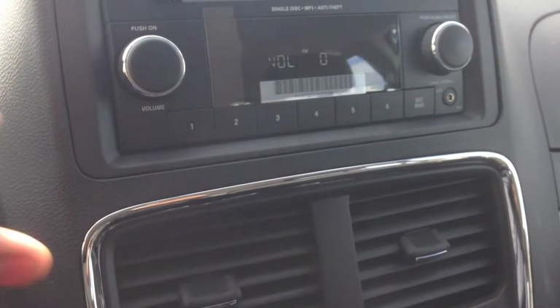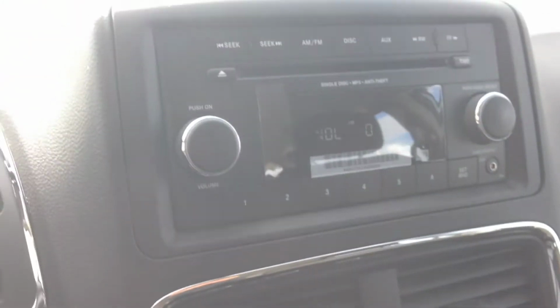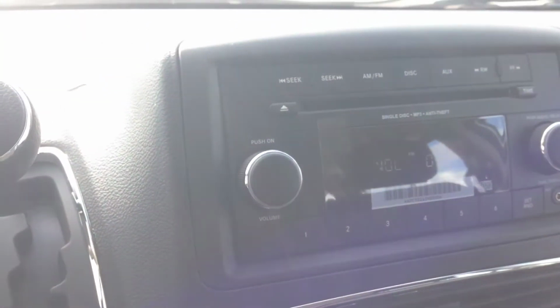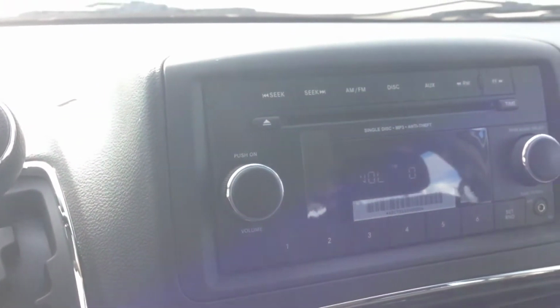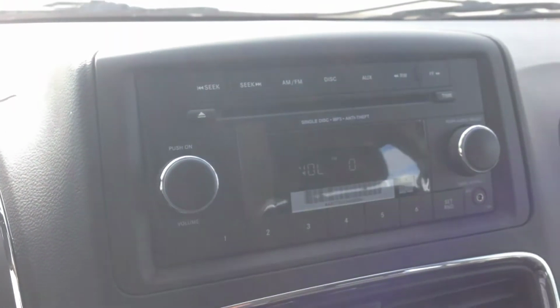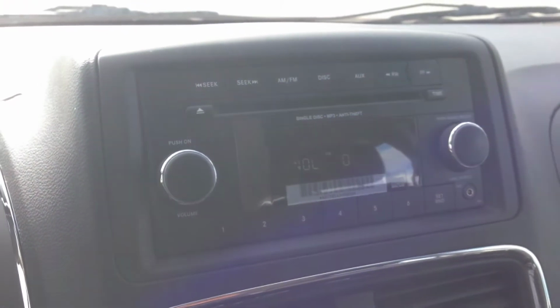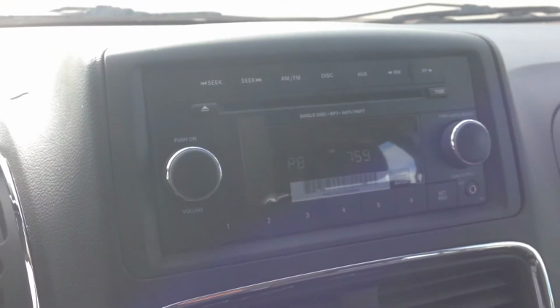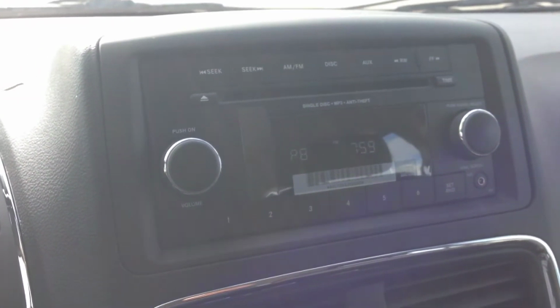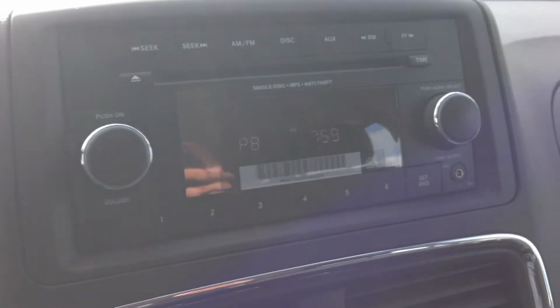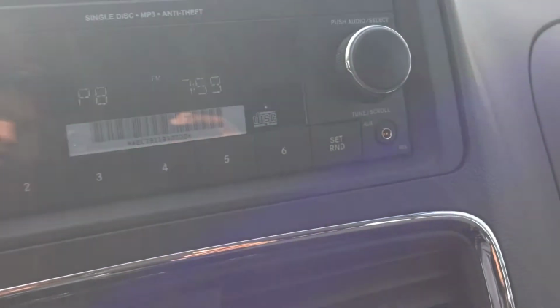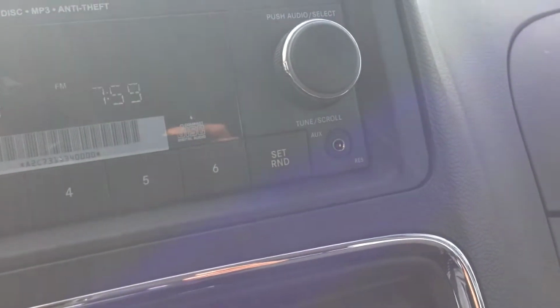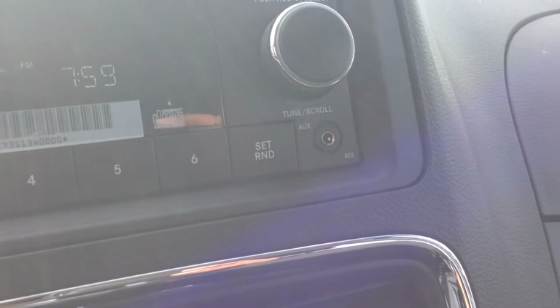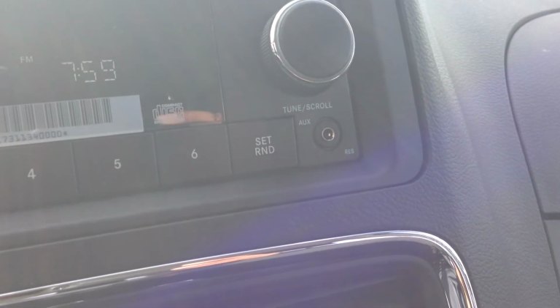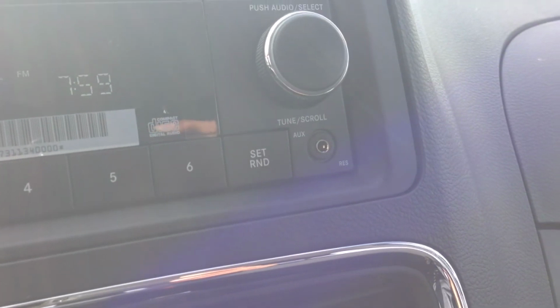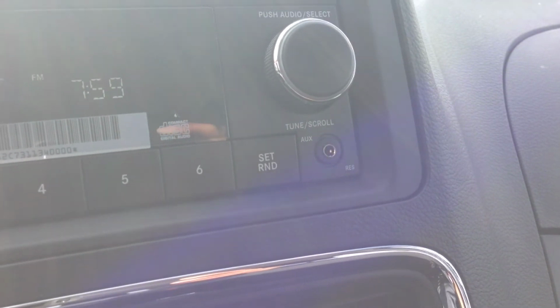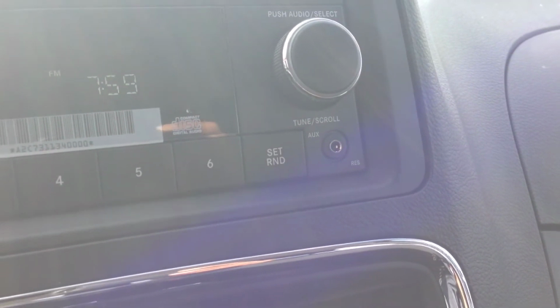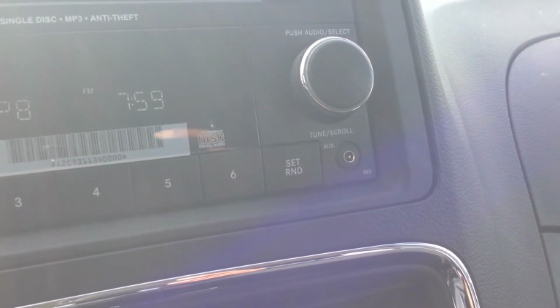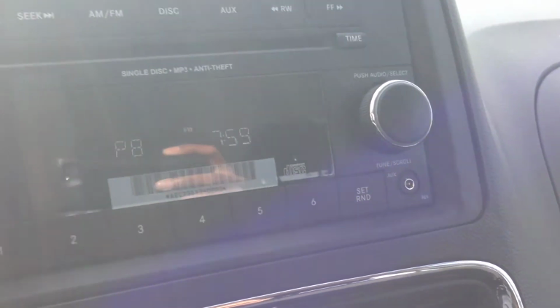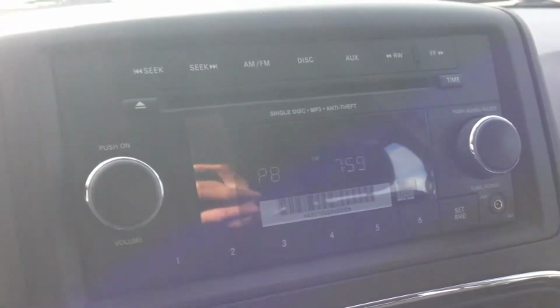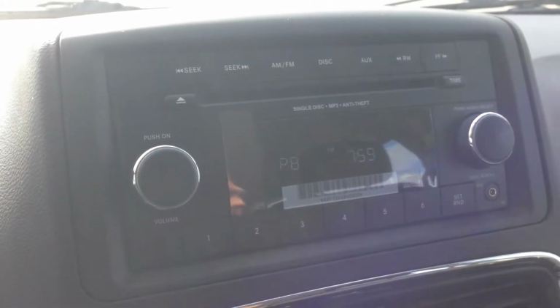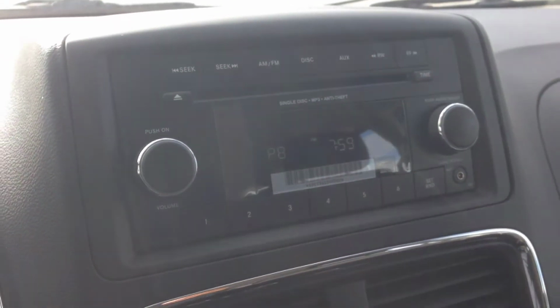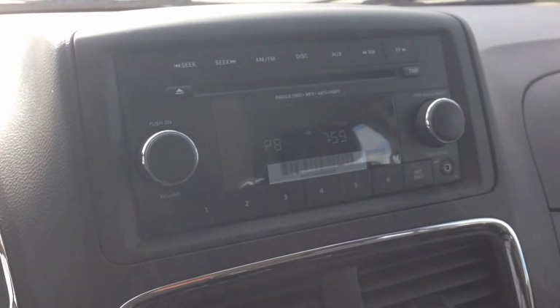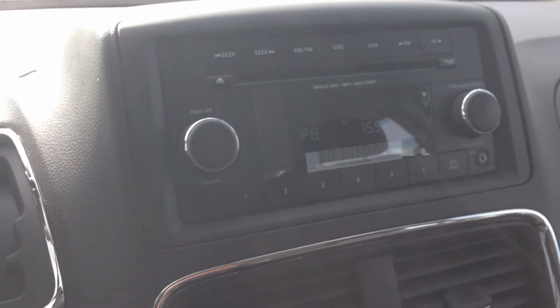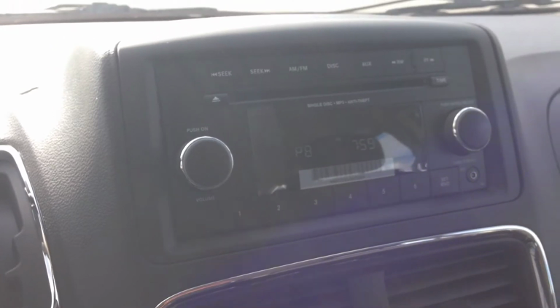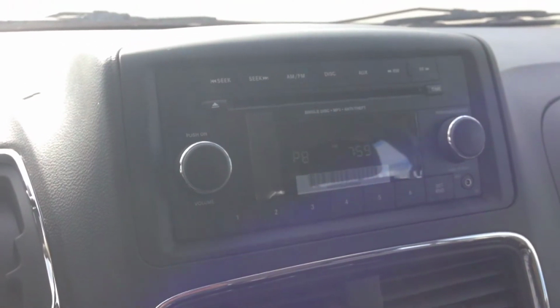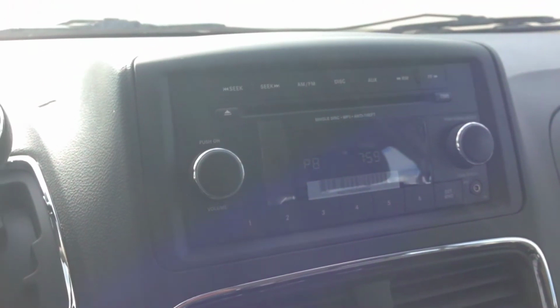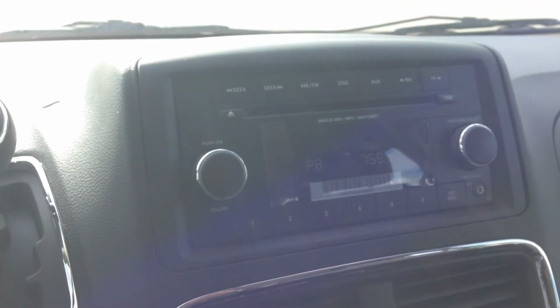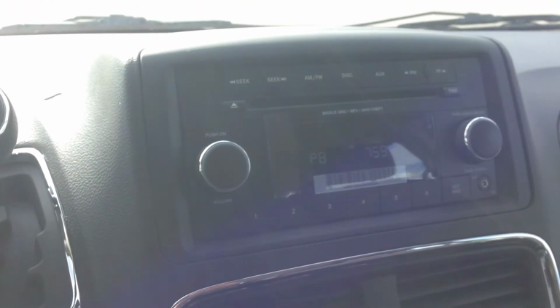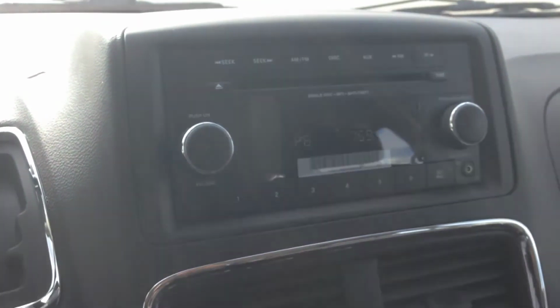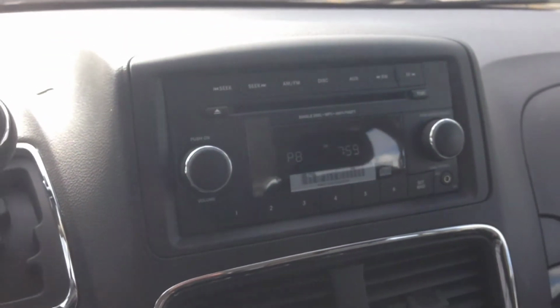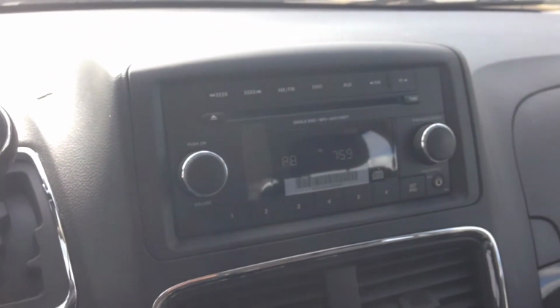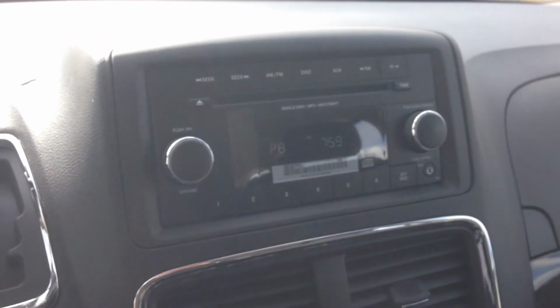Now we've got an AM/FM with CD player. It also has an auxiliary input right there on the bottom right that will allow you to connect your digital devices and play content that way if you'd like.